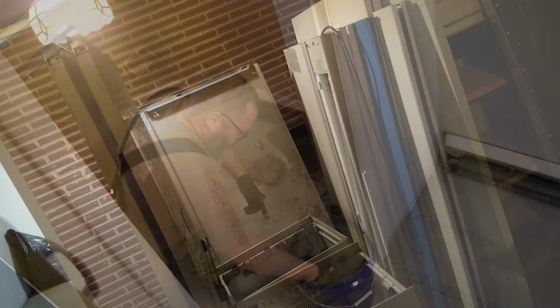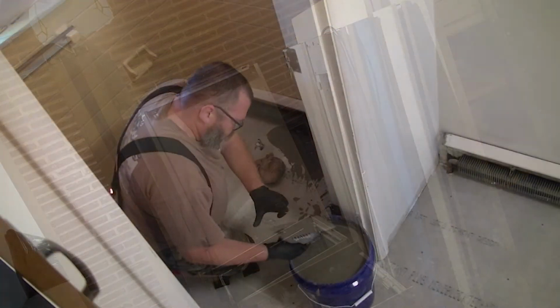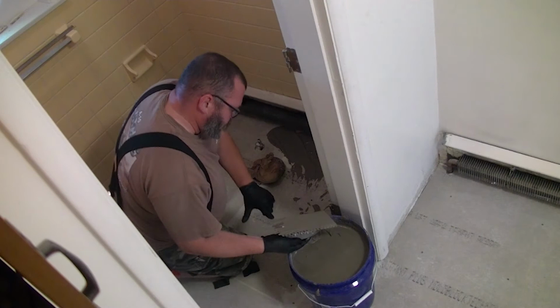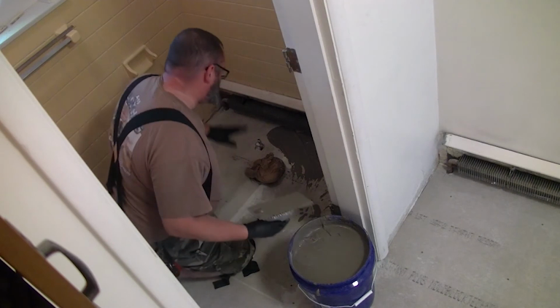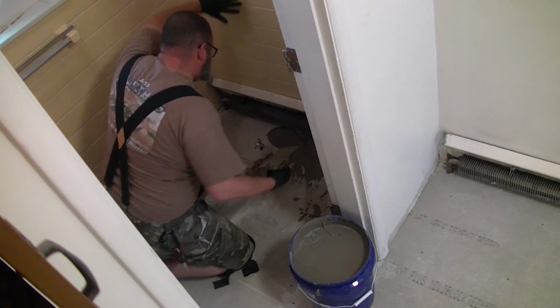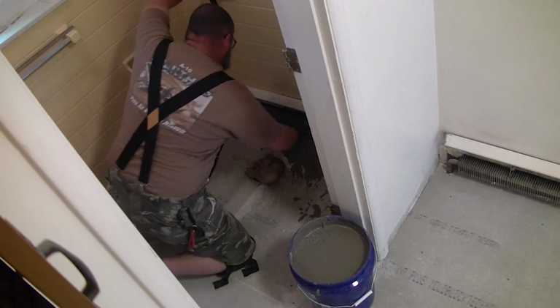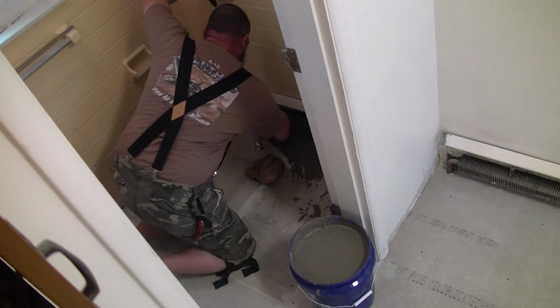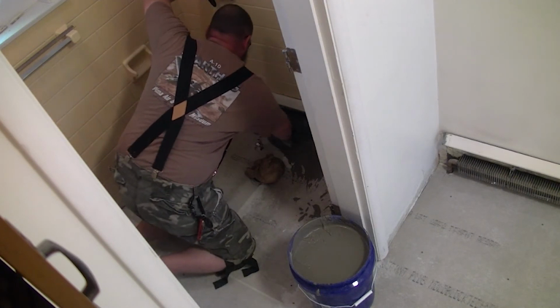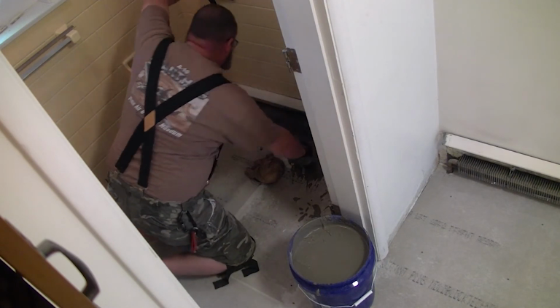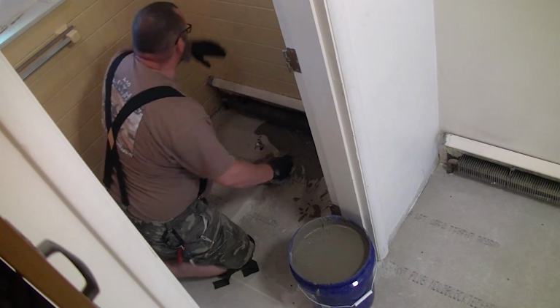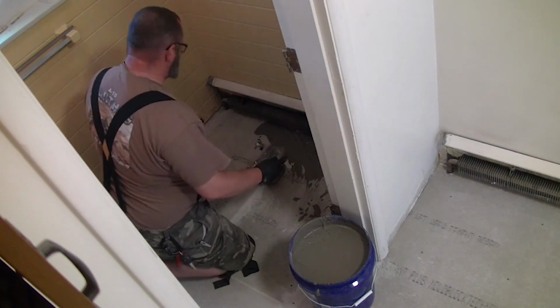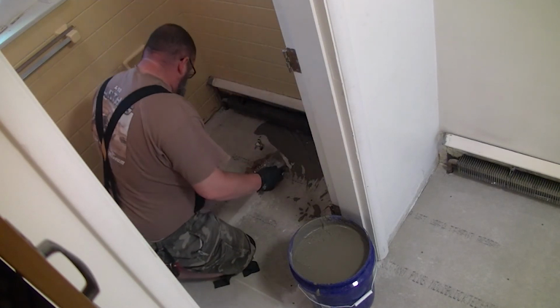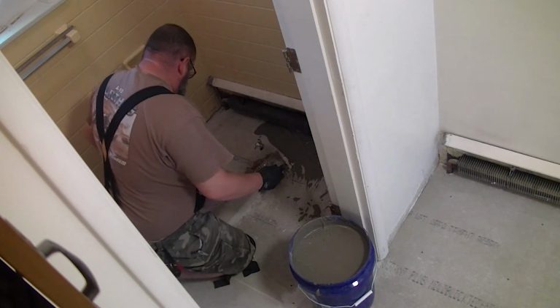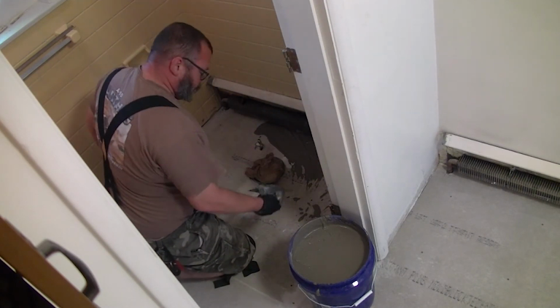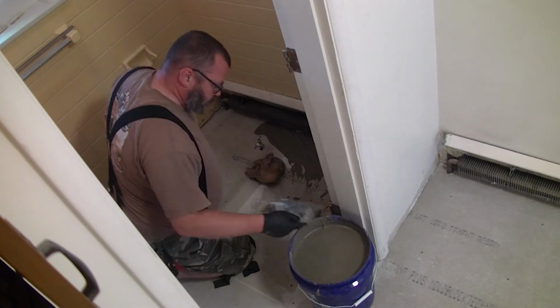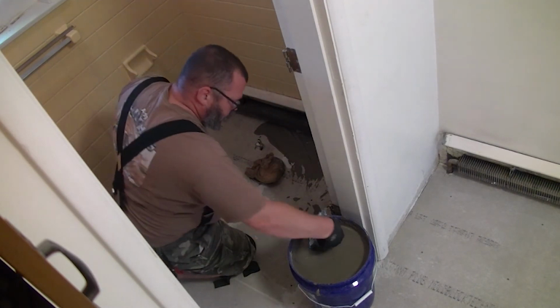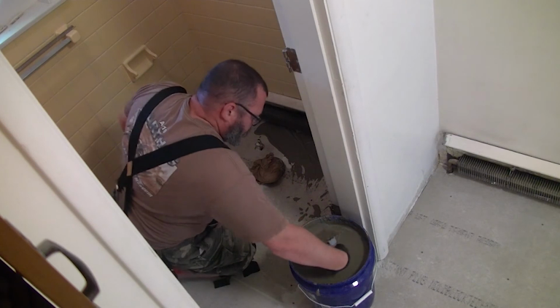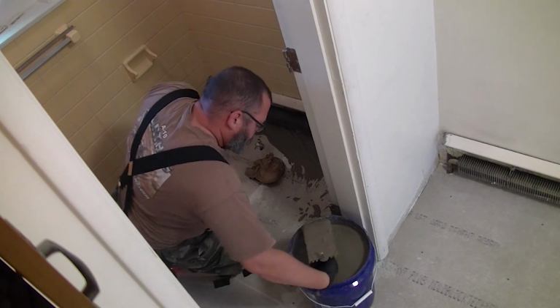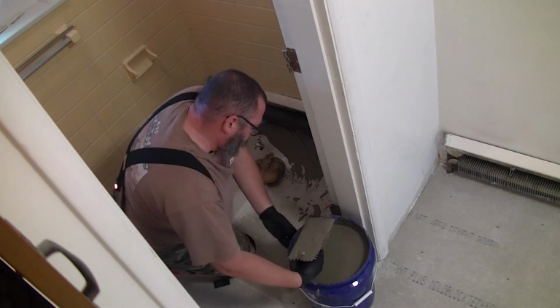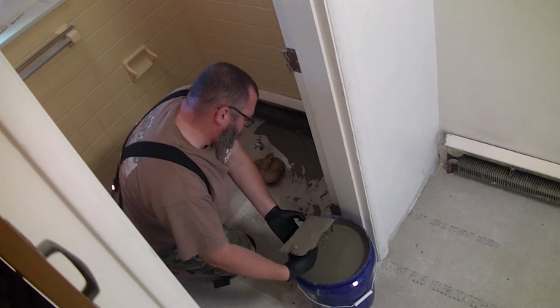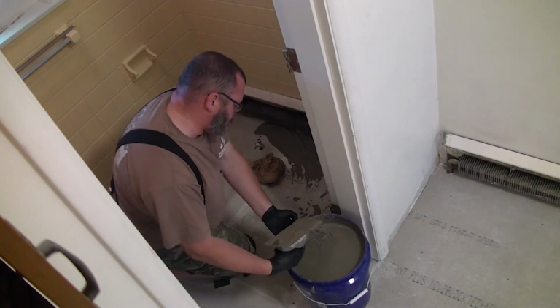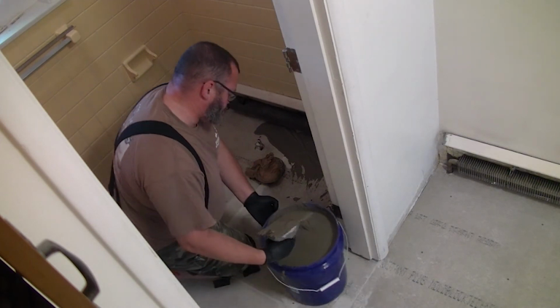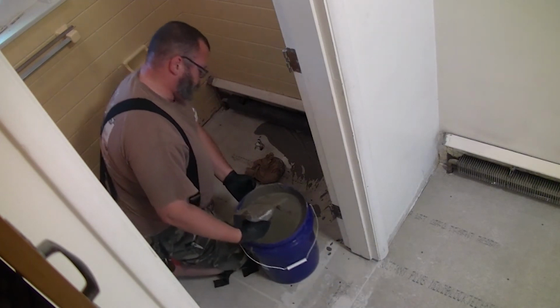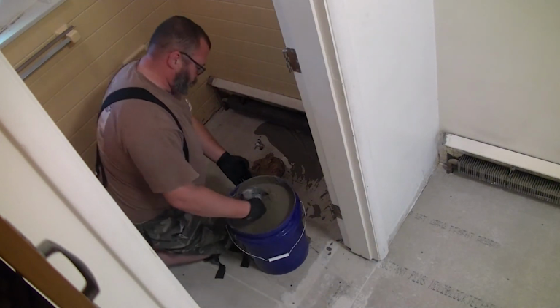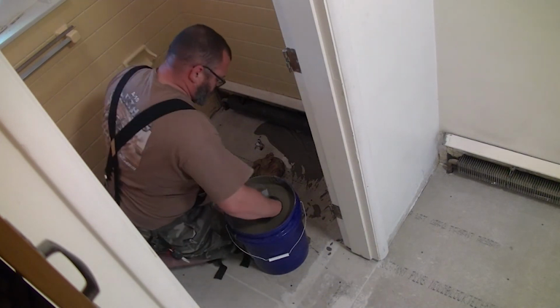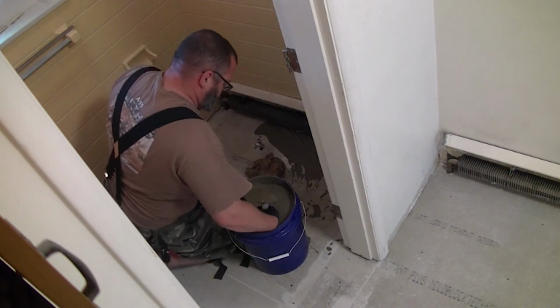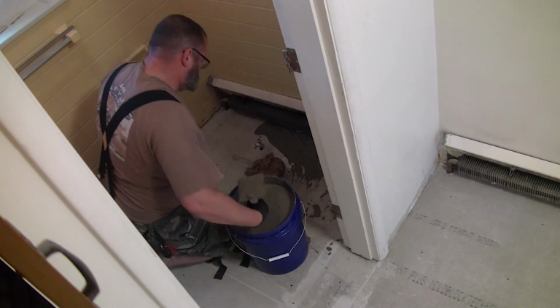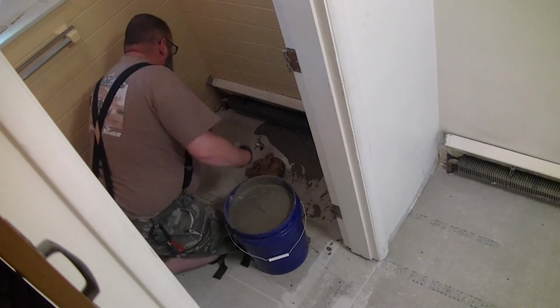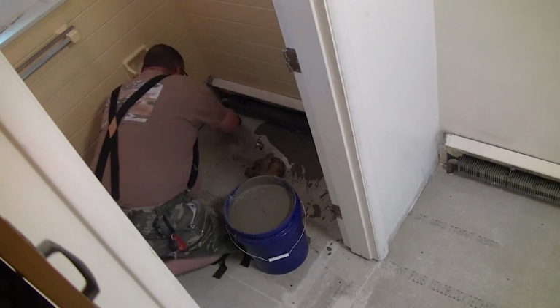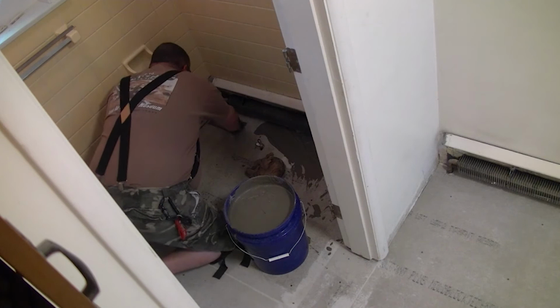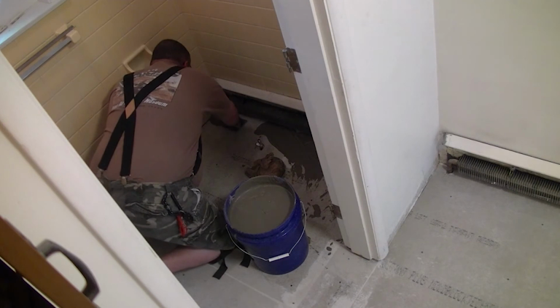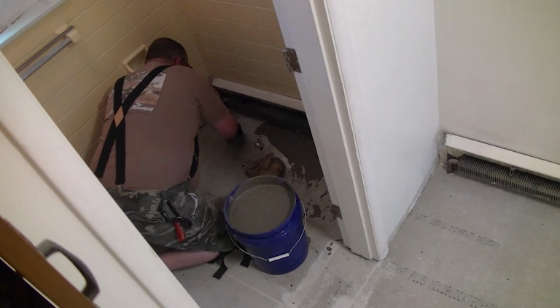I put the Ditra flooring down, and with the plans that once Mrs. Rattlecan and I talk about tile placement and where we think we want everything to go, we will probably lay tile next week.